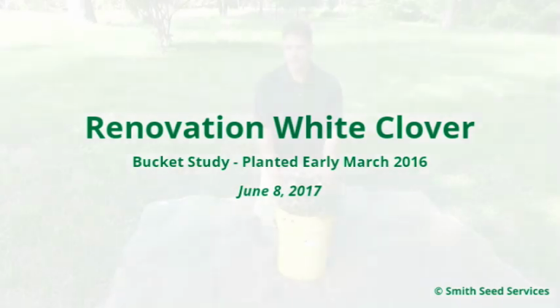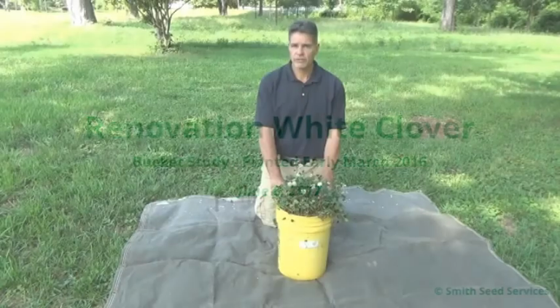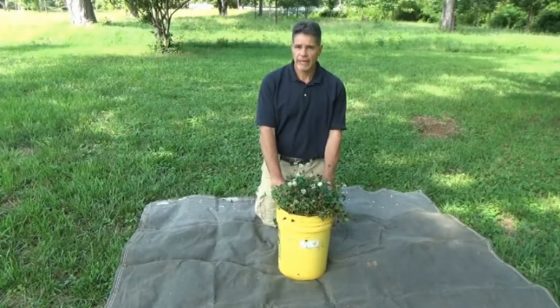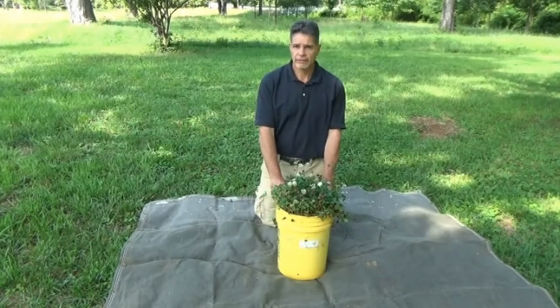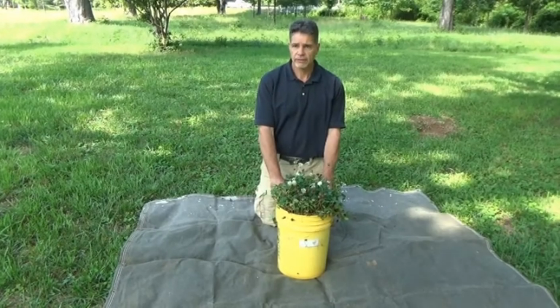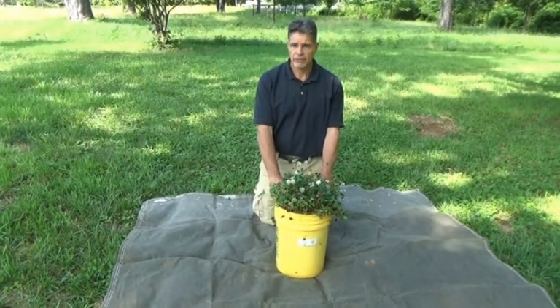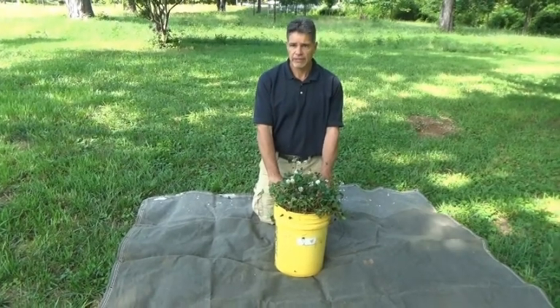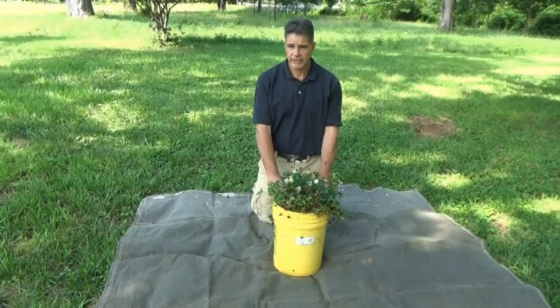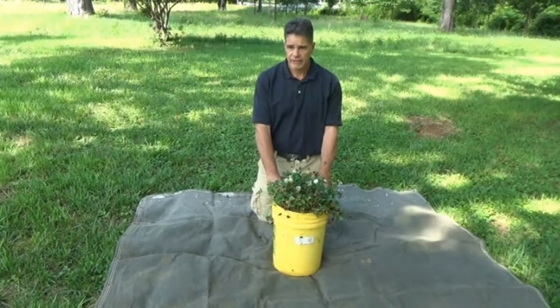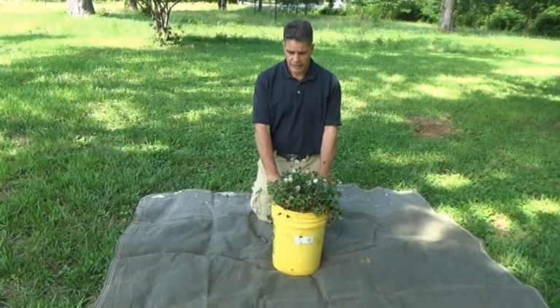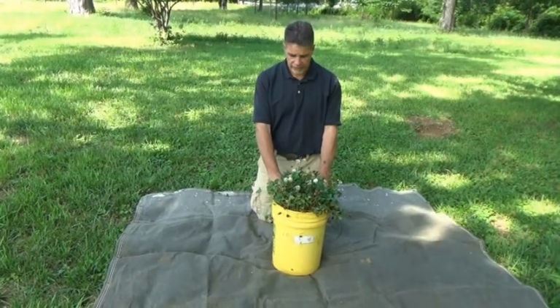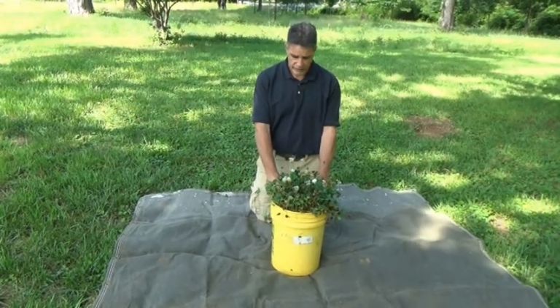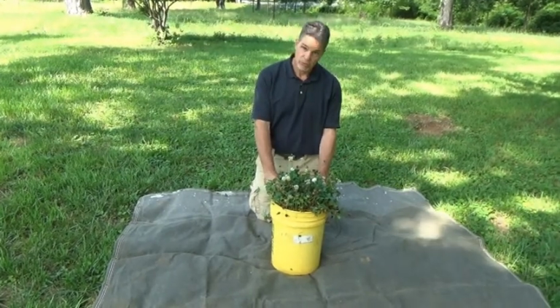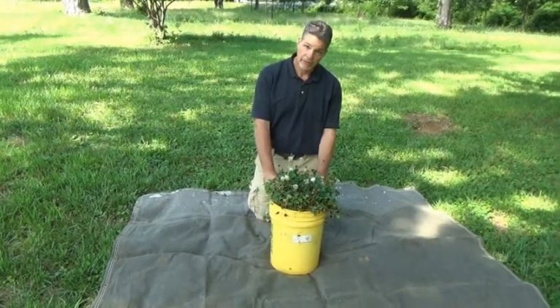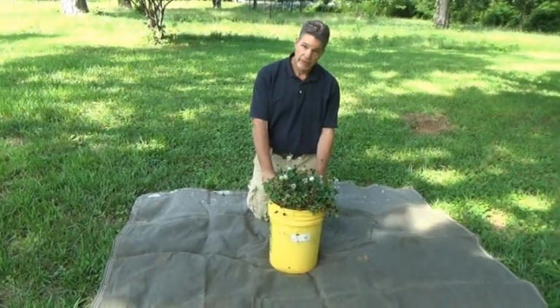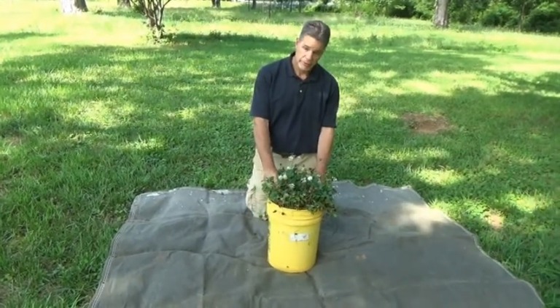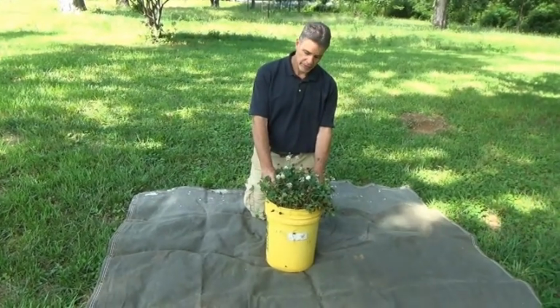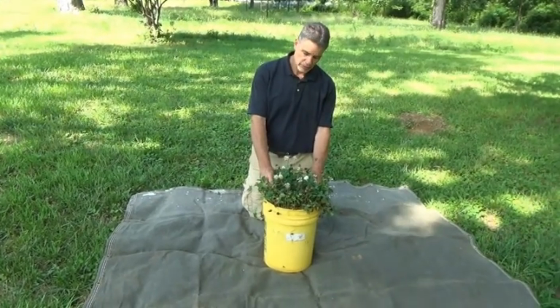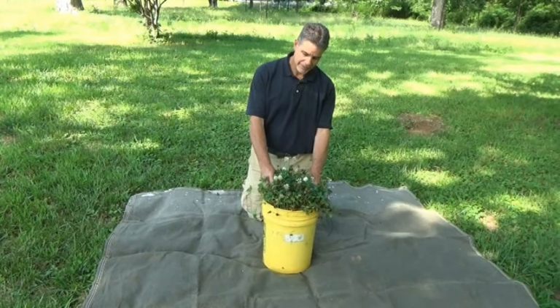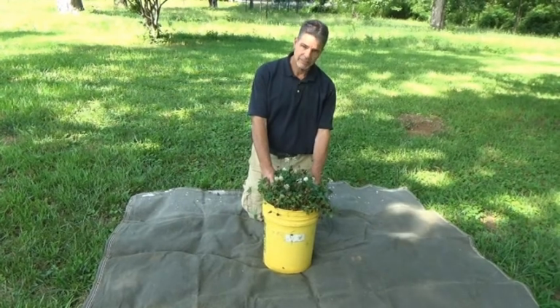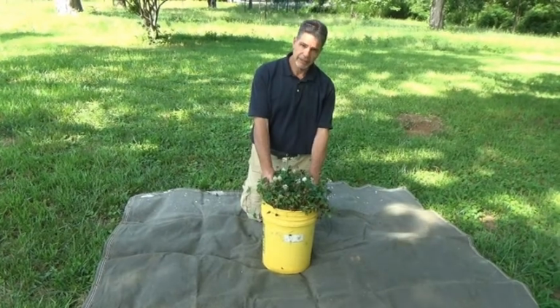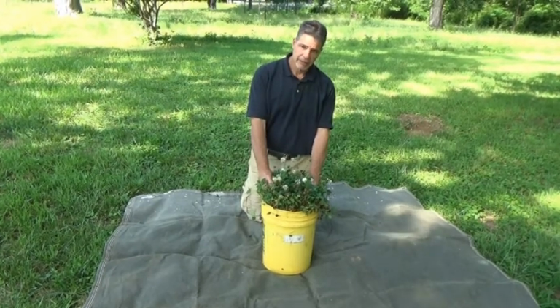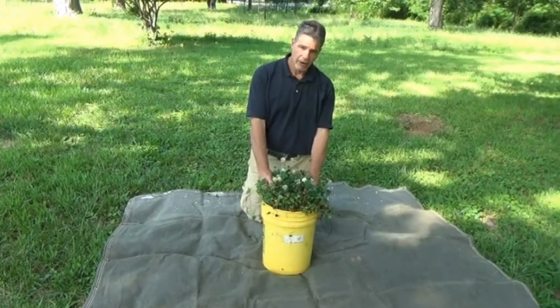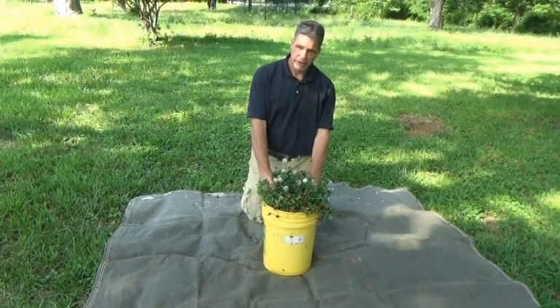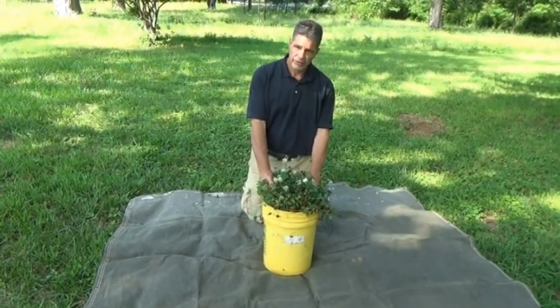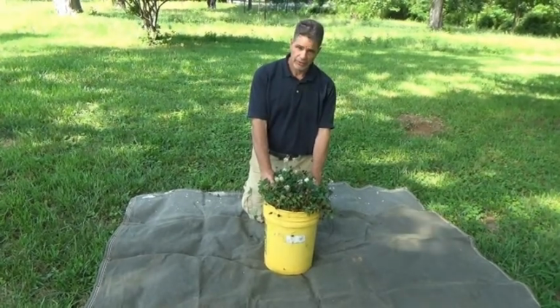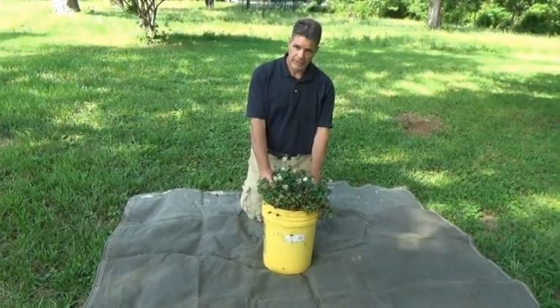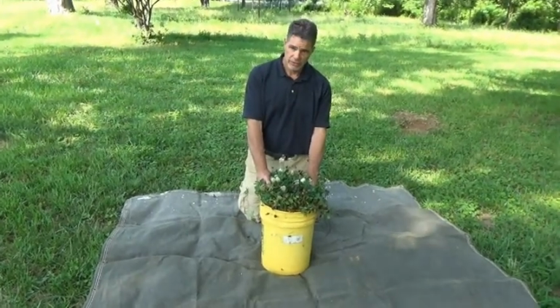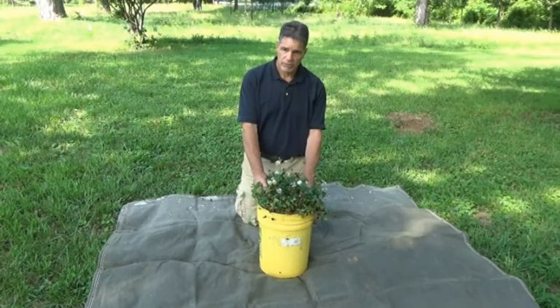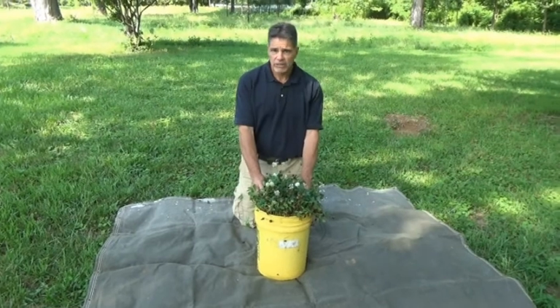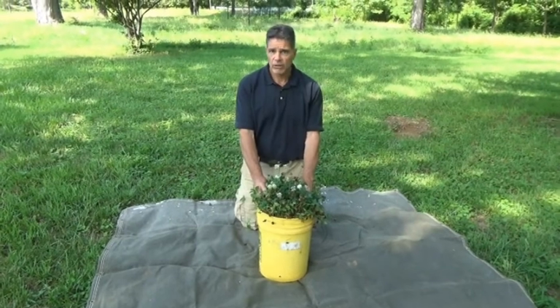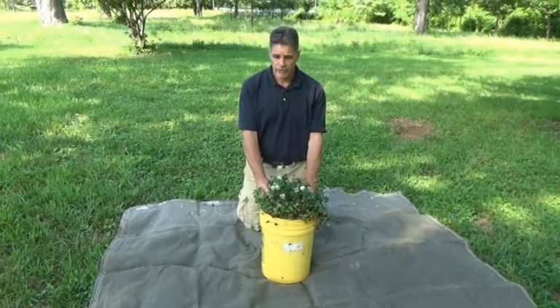It's June 8, 2017, and we're taking a look at Renovation White Clover. This particular clover was planted in this bucket on March 1, 2016, so it's a little over a year old.